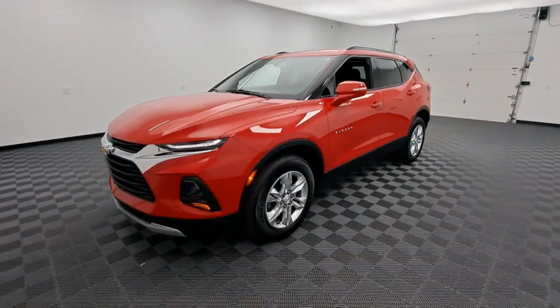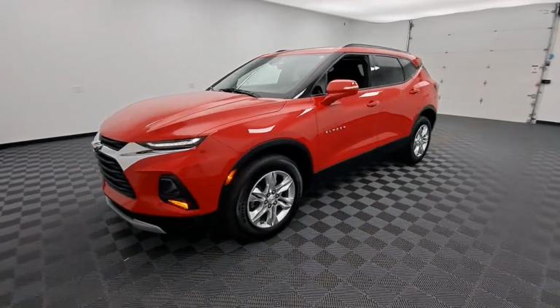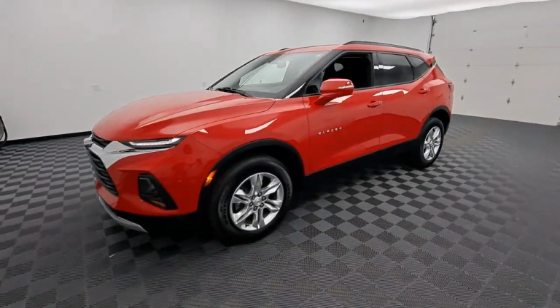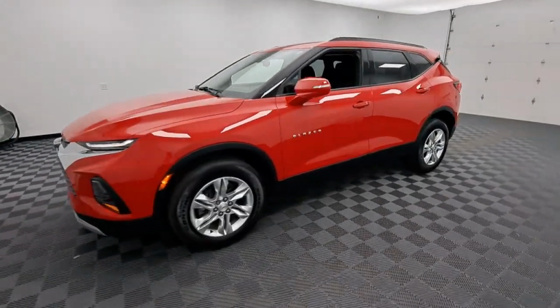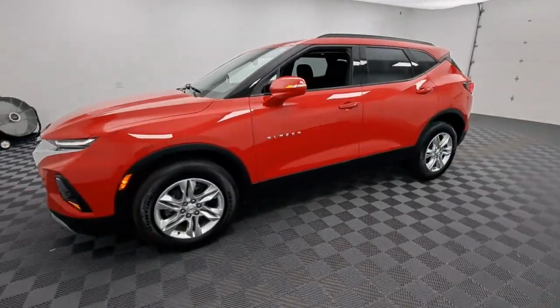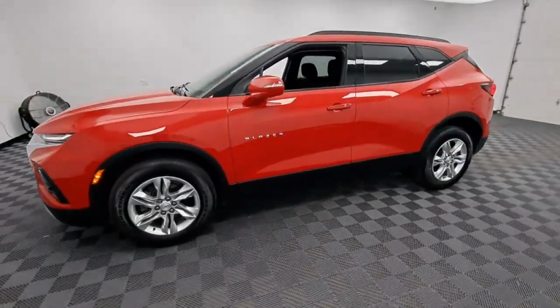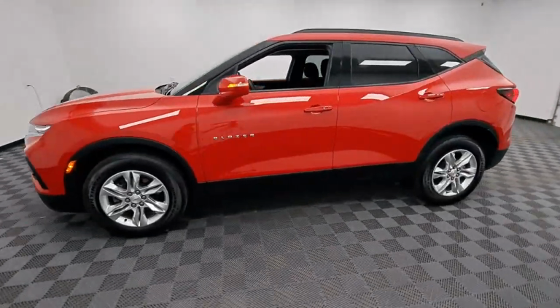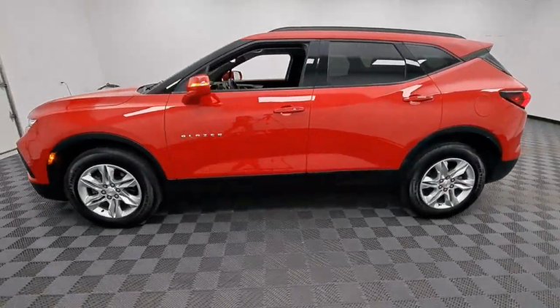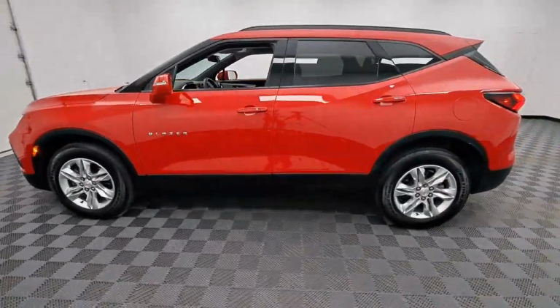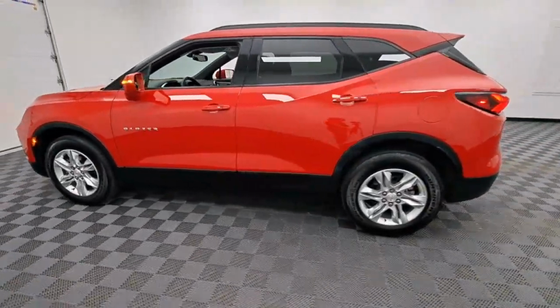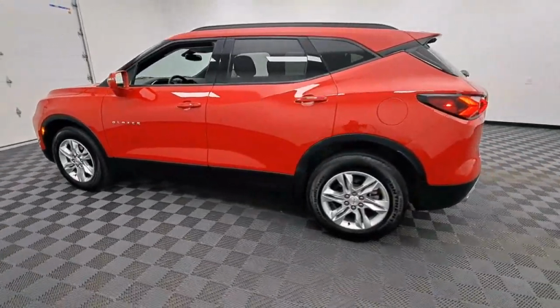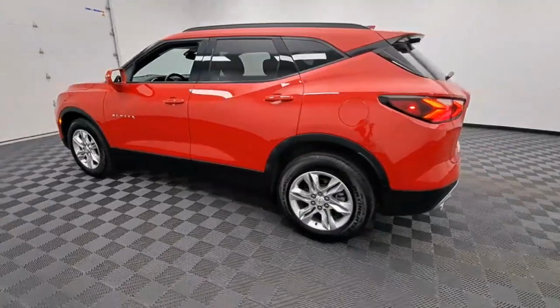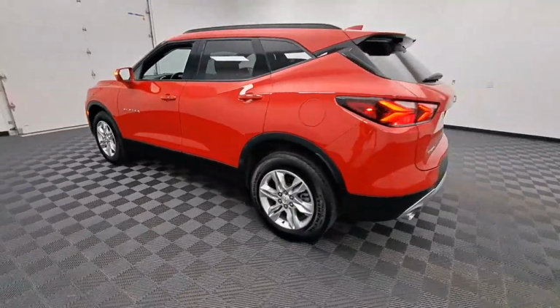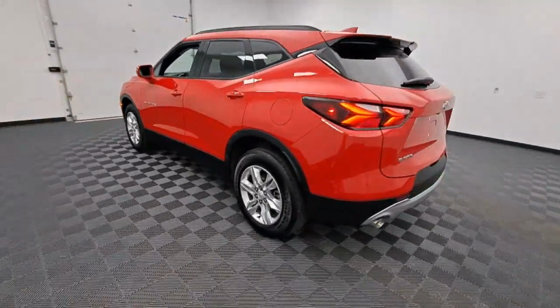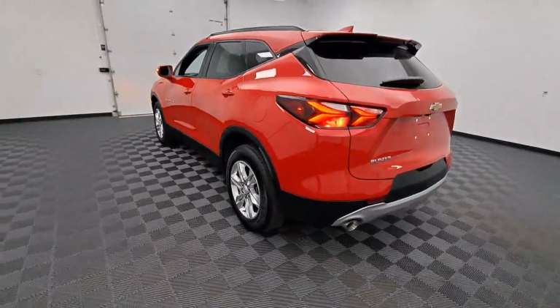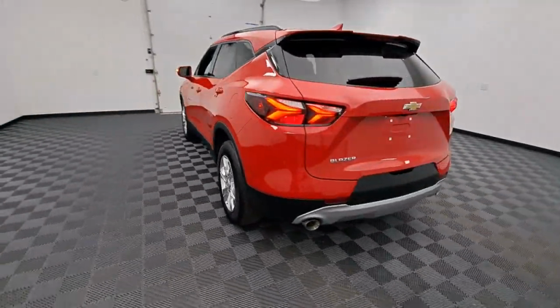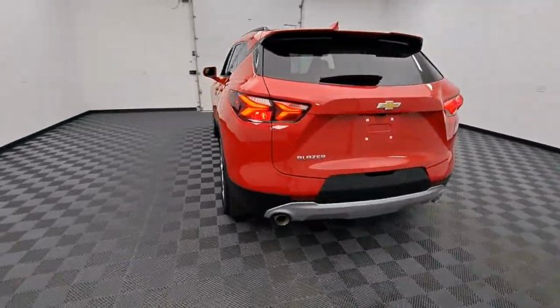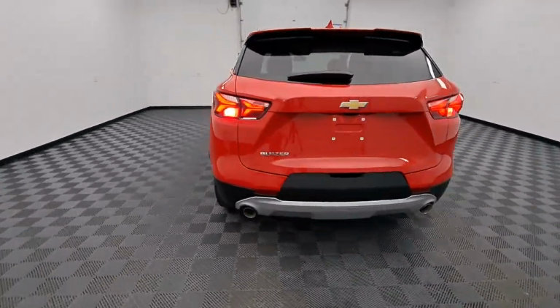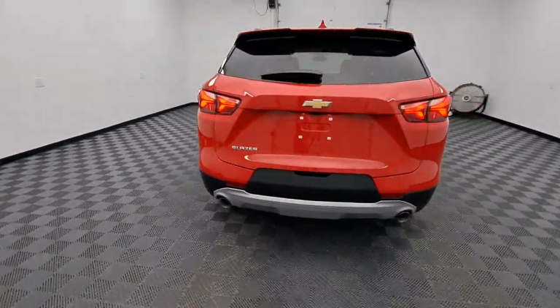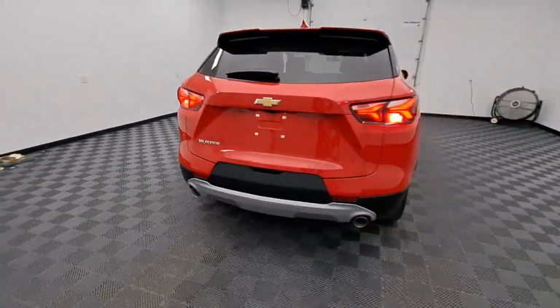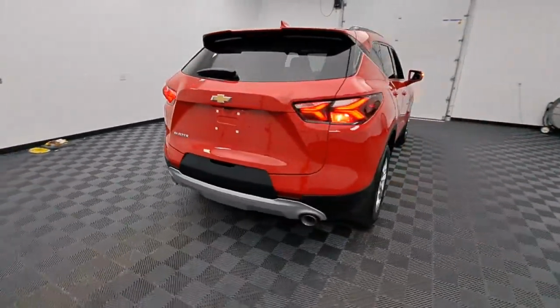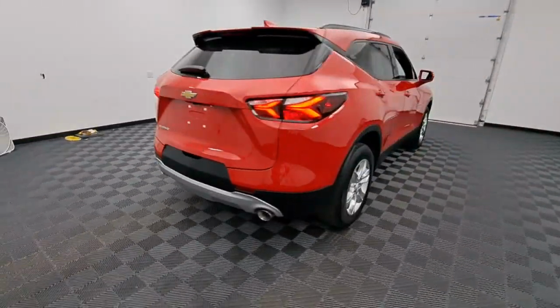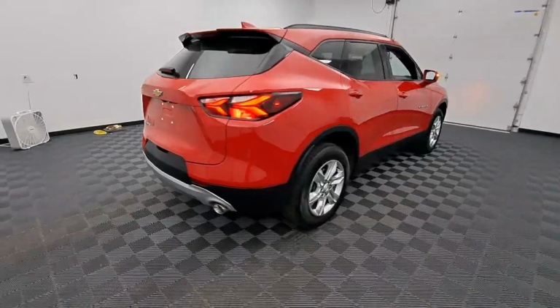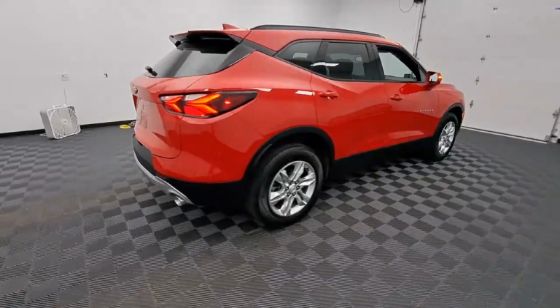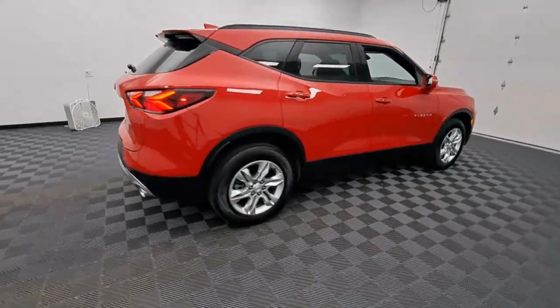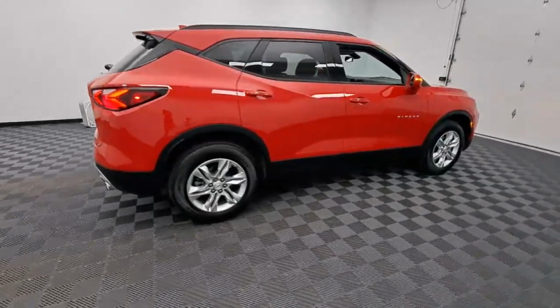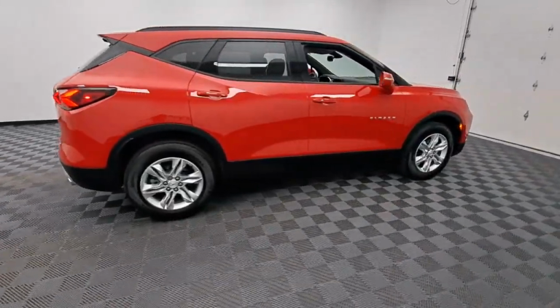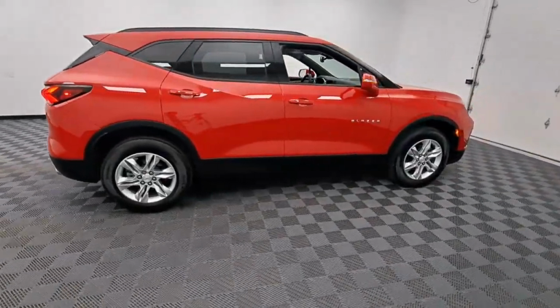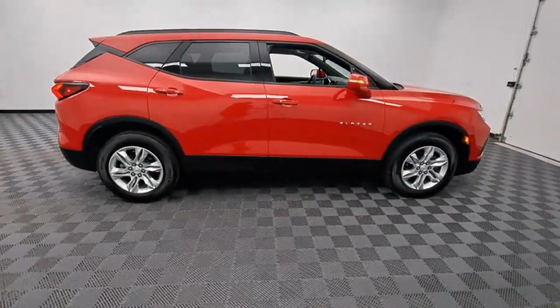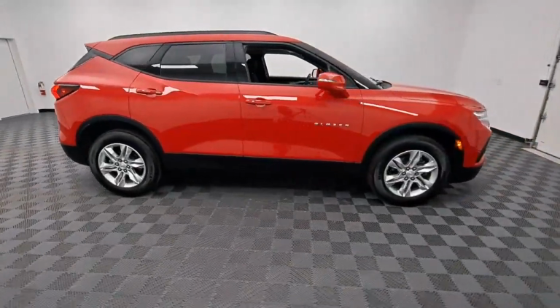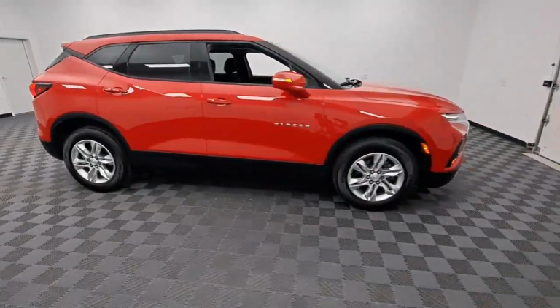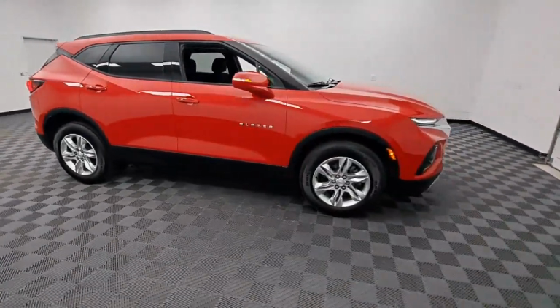Your next car could be the 2020 Chevrolet Blazer. This vehicle is an outstanding buy with fewer than 35,000 miles on the odometer. Here's a sporty Blazer that delivers family-friendly comfort and pleasing driving manners.